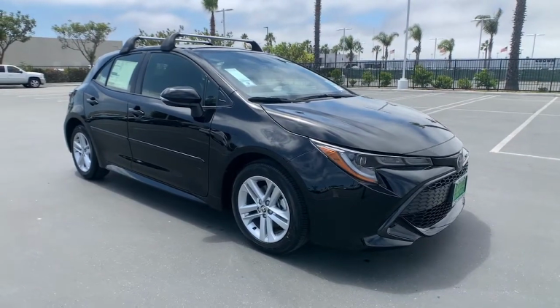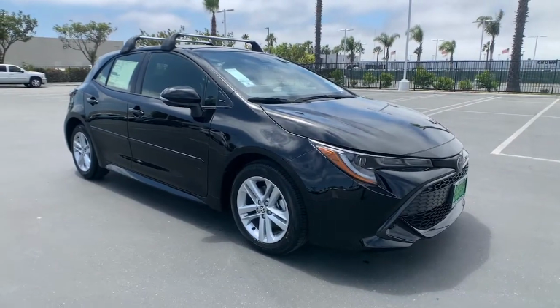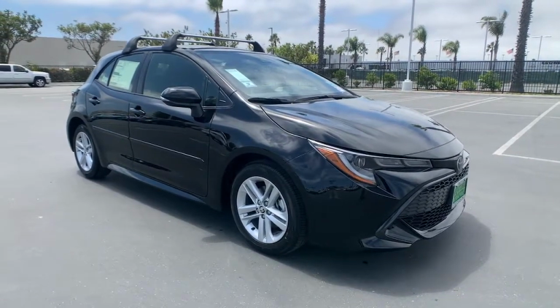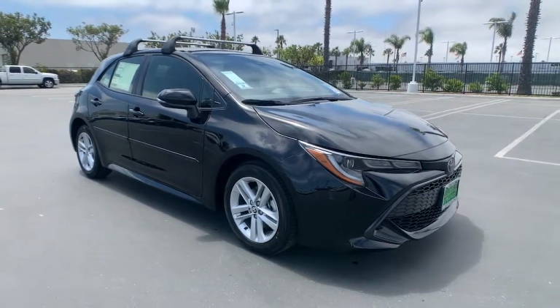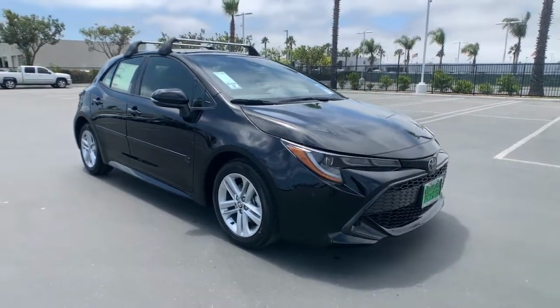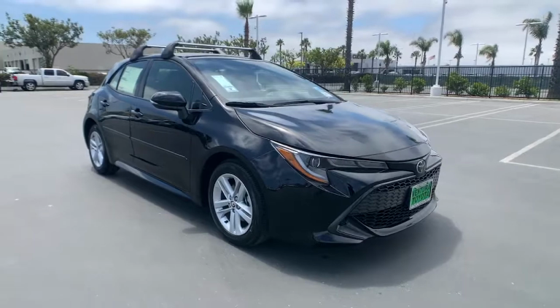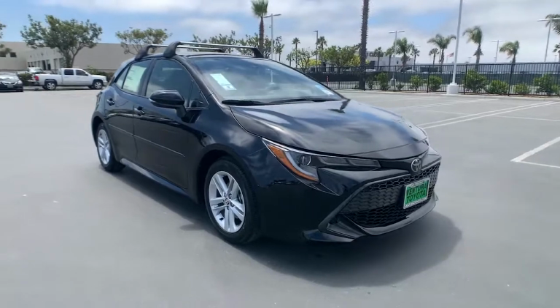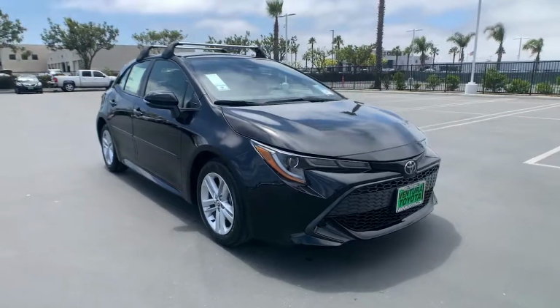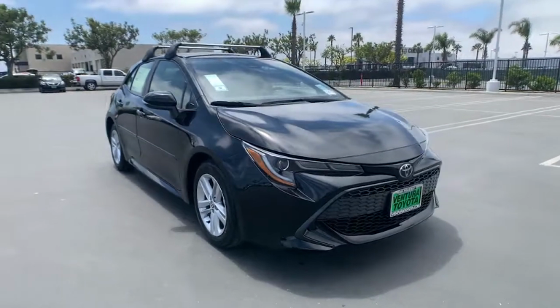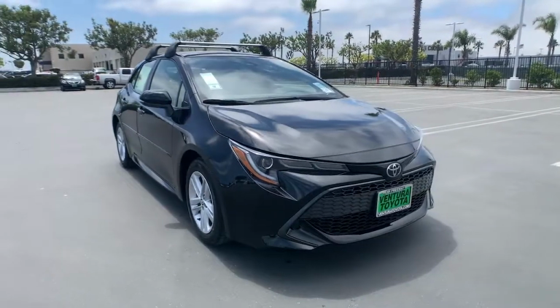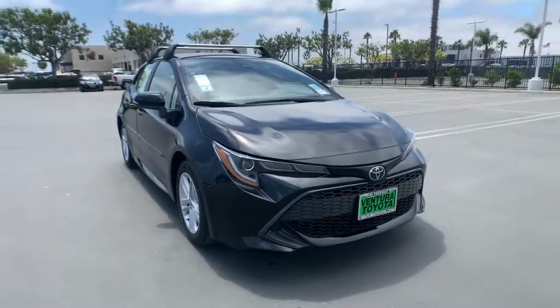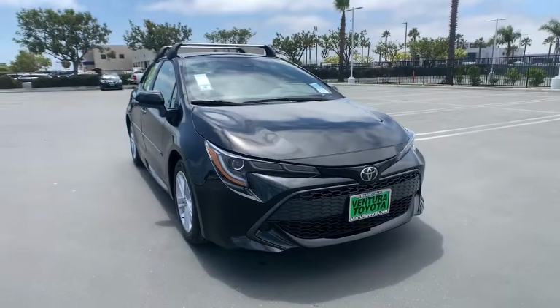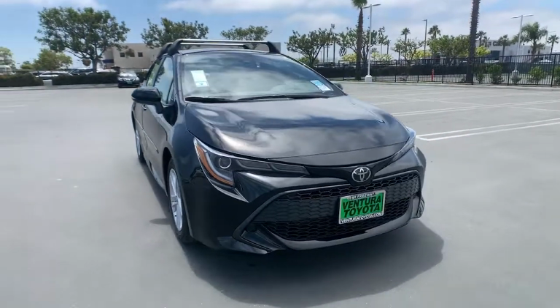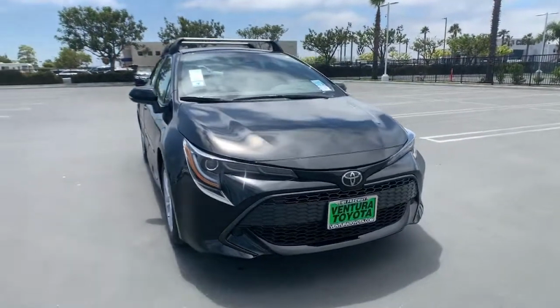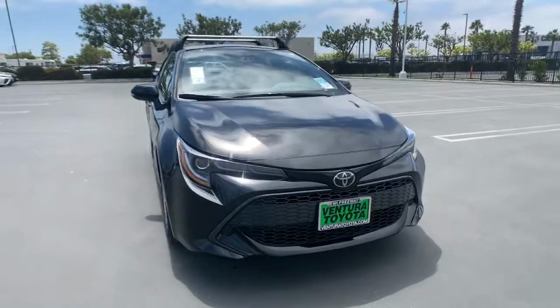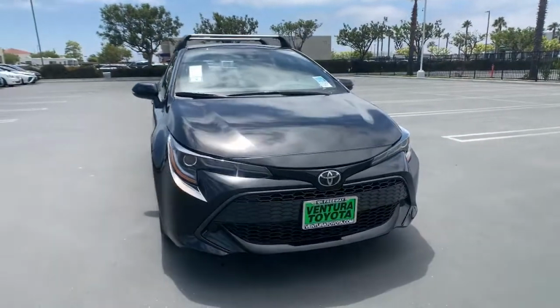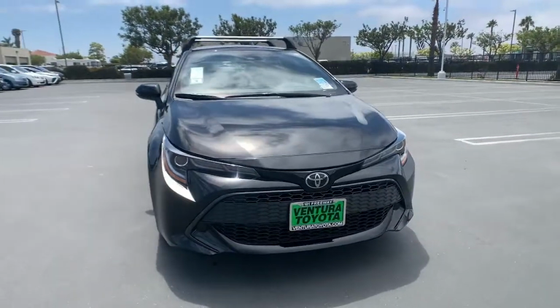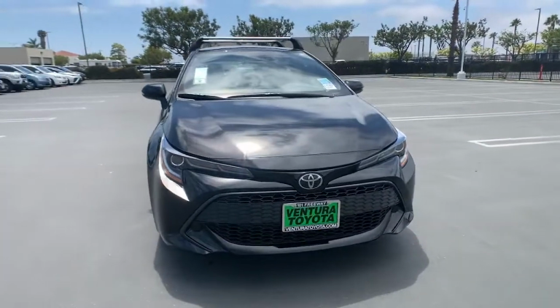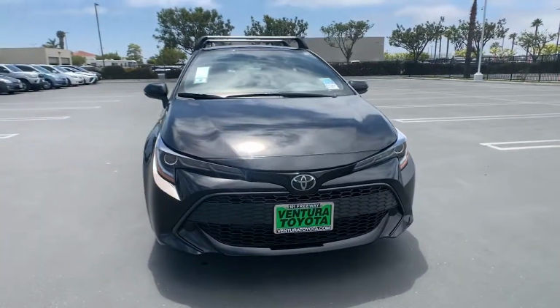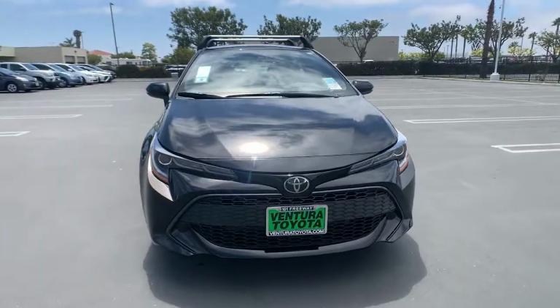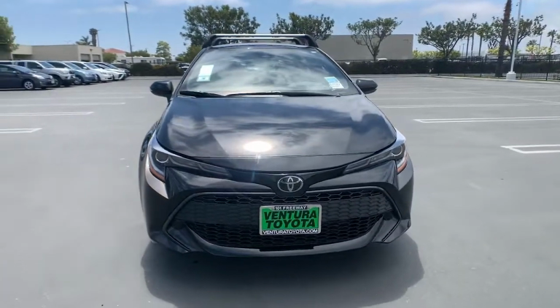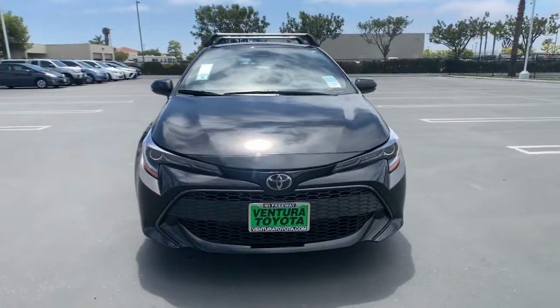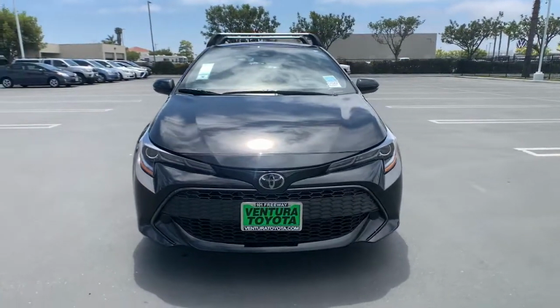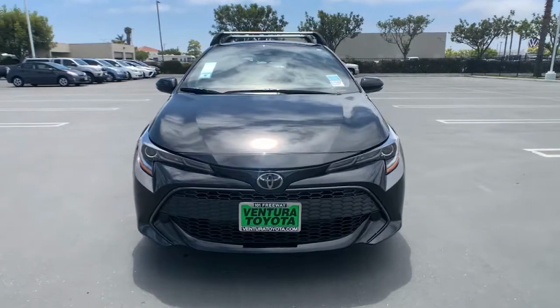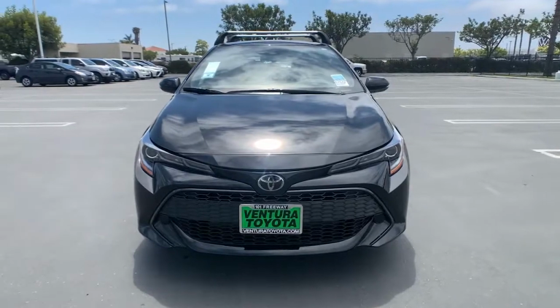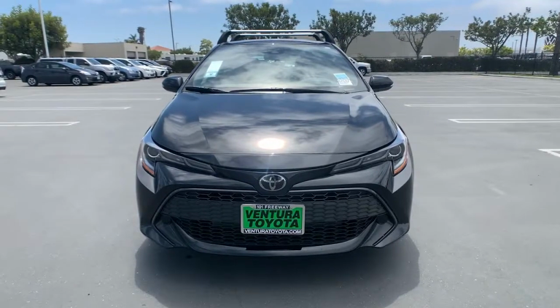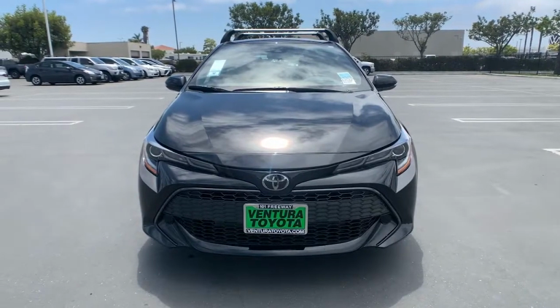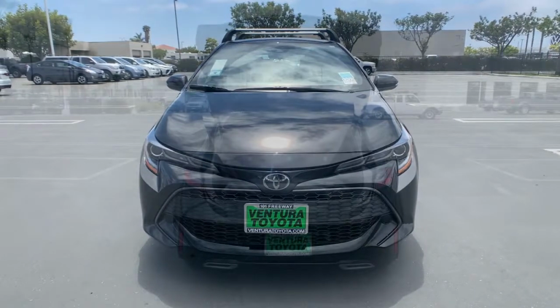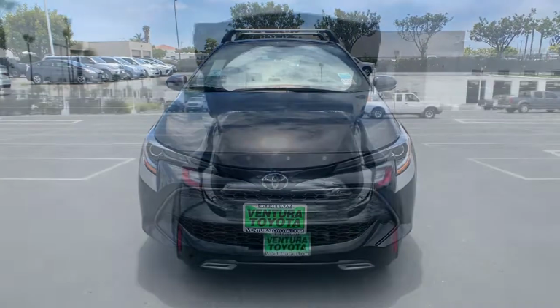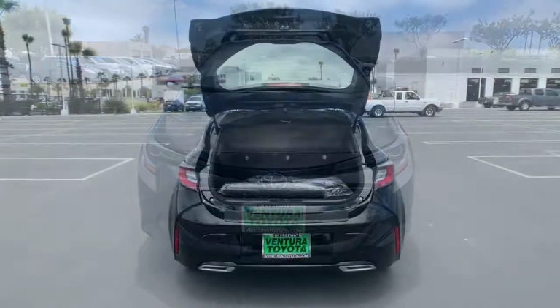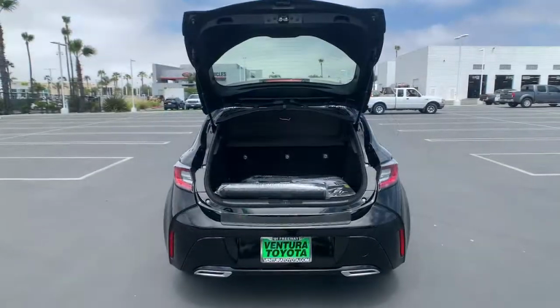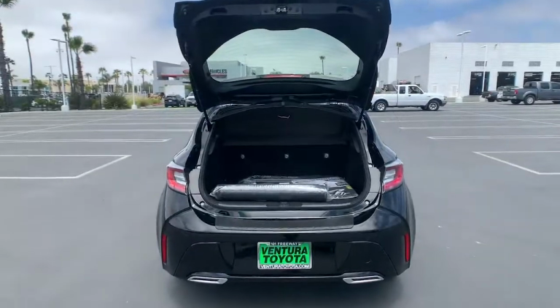Our knowledgeable and professional staff is here to make your test drive experience easy and enjoyable. We can't wait to toss you the keys to this exhilarating Corolla Hatchback.